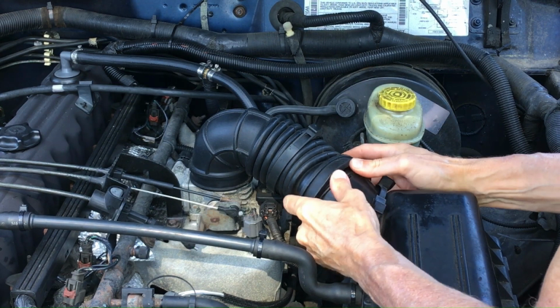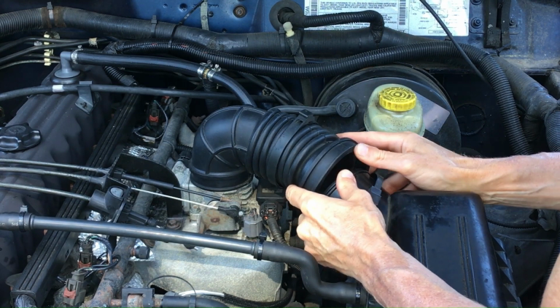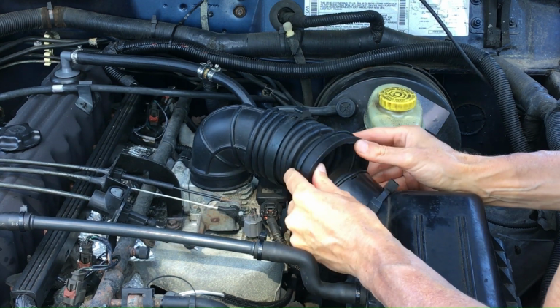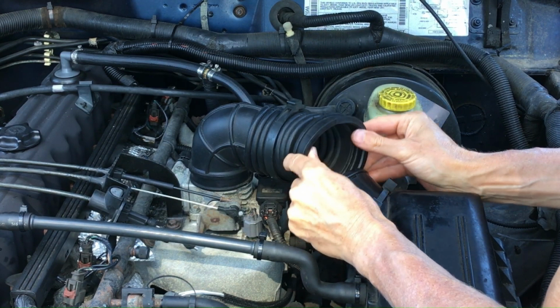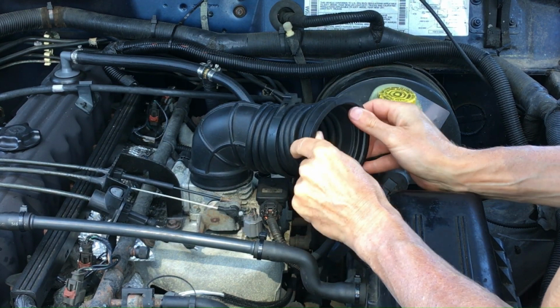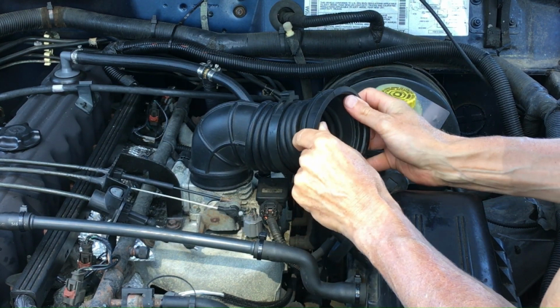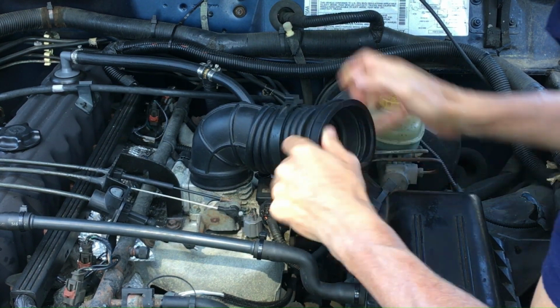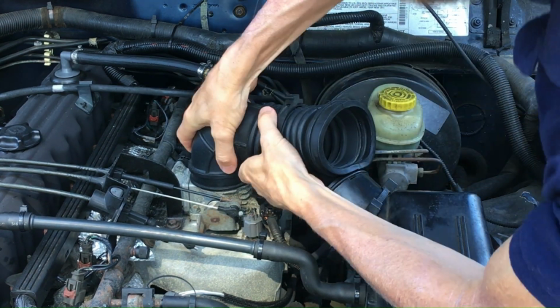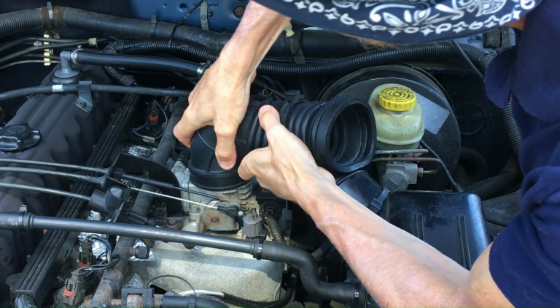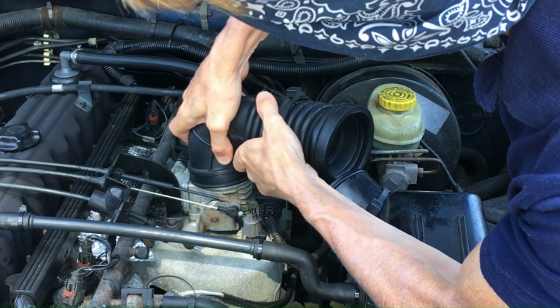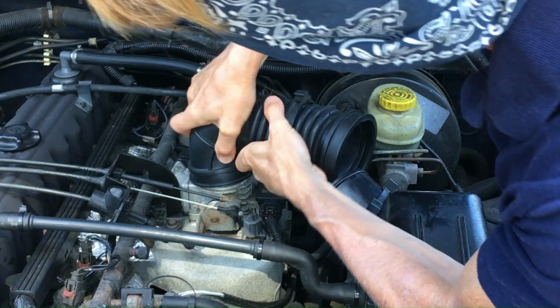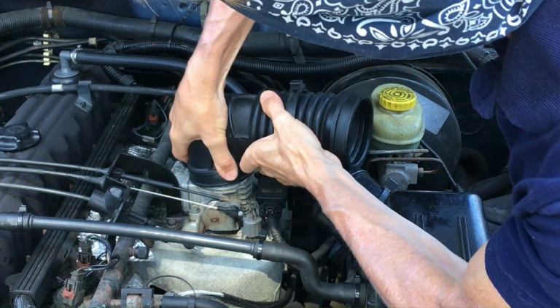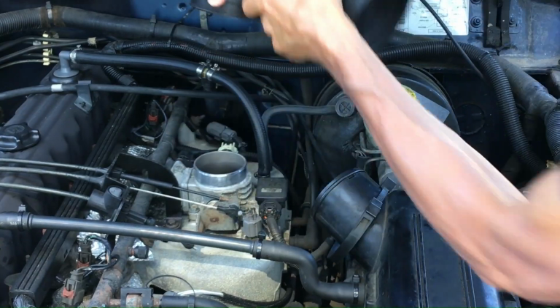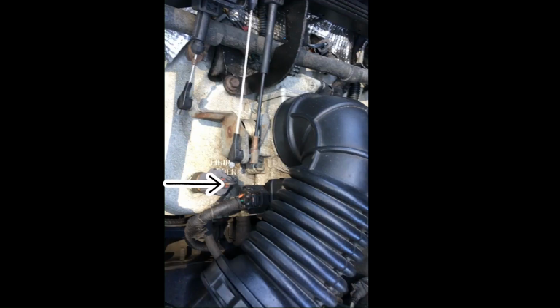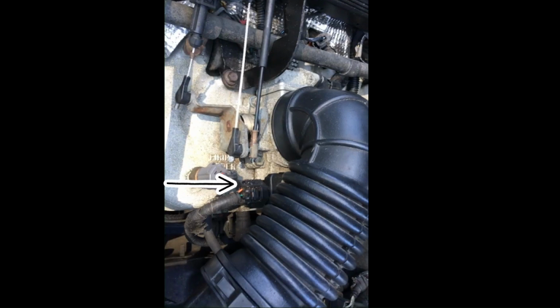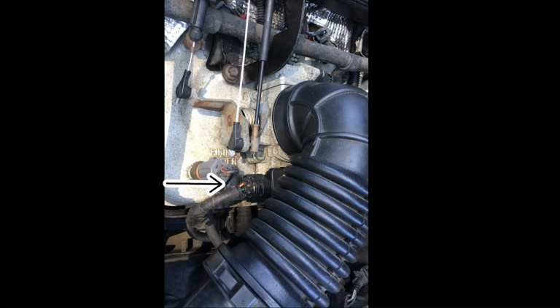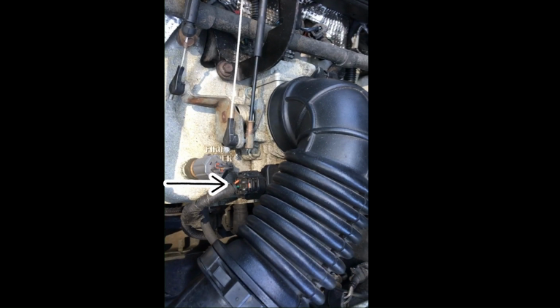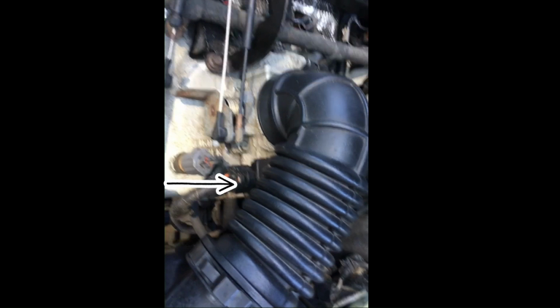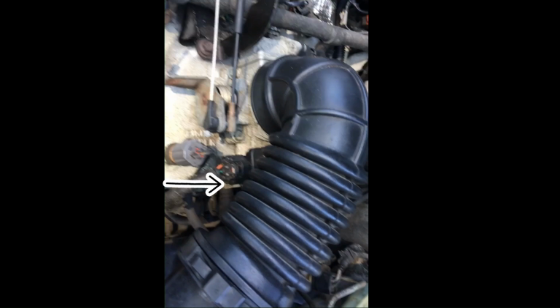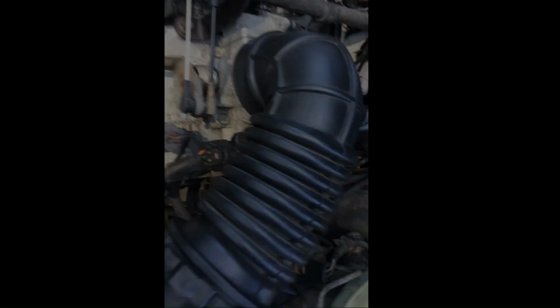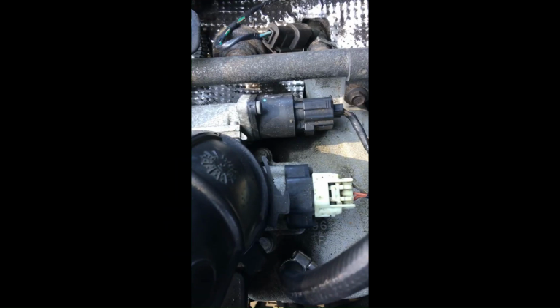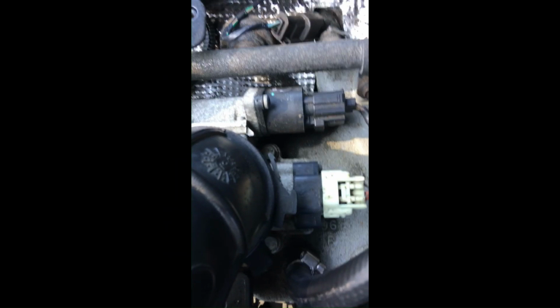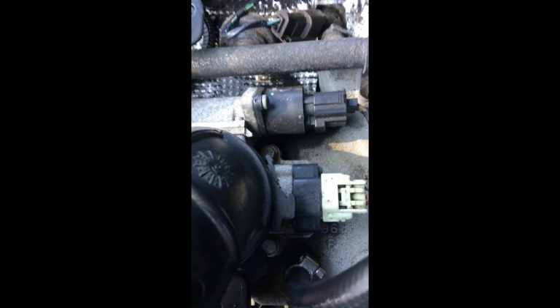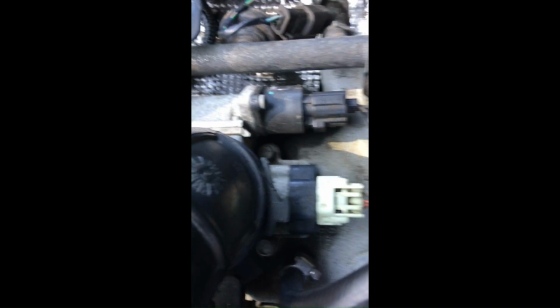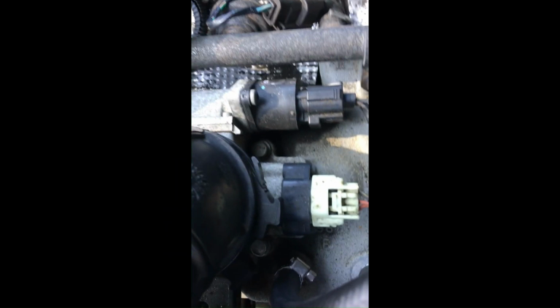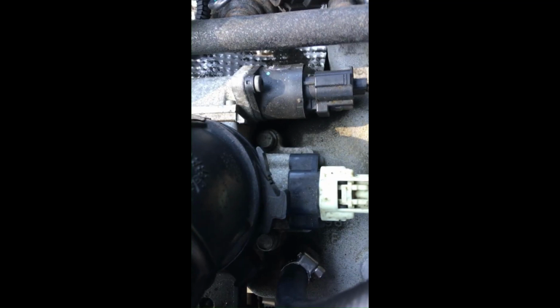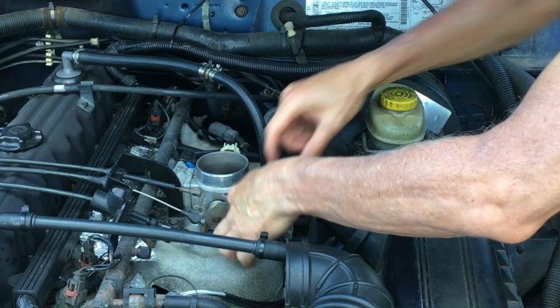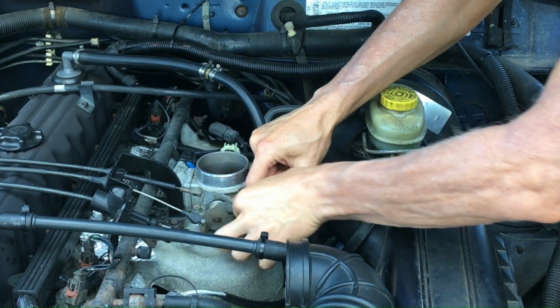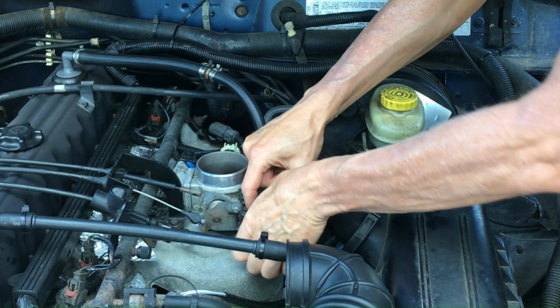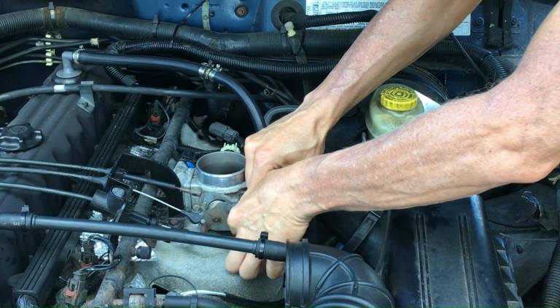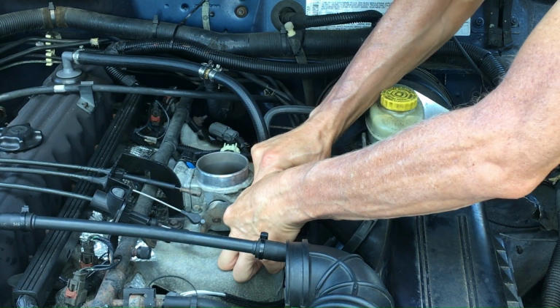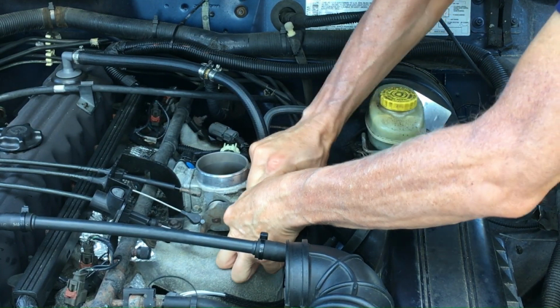First you have to take off the air hose, as I'm doing here. Then there's three electrical connections — one in the front, two in the back. Take those off.